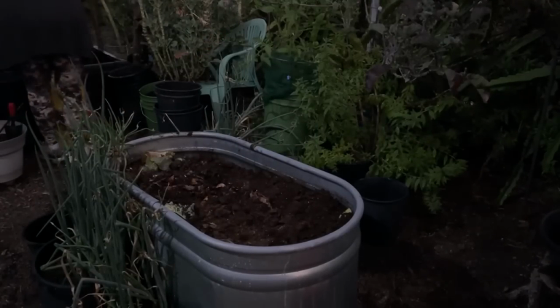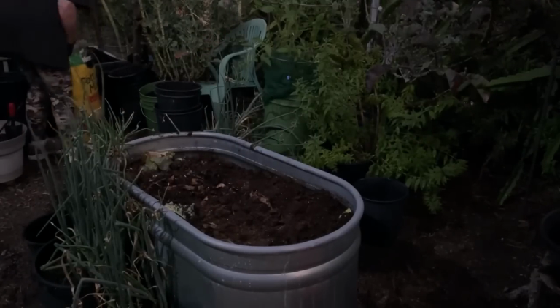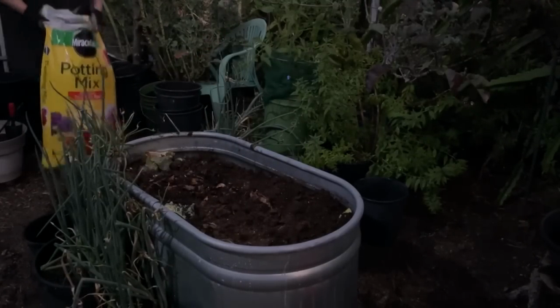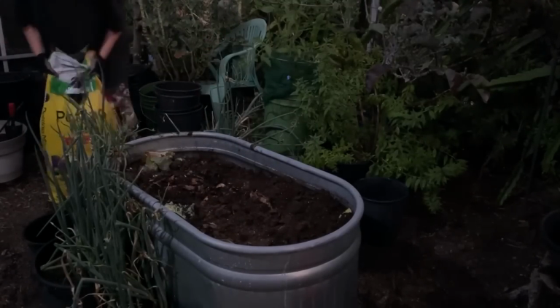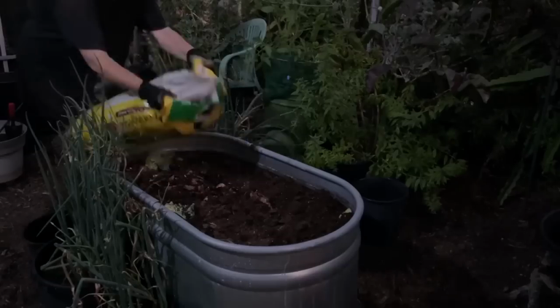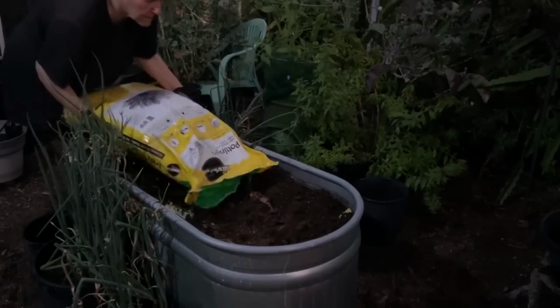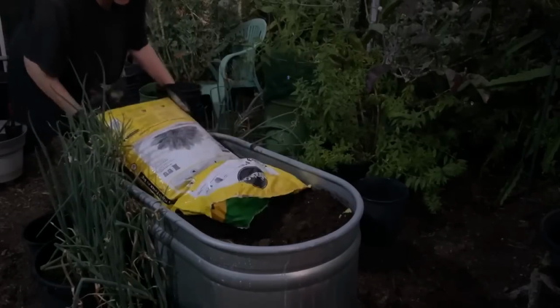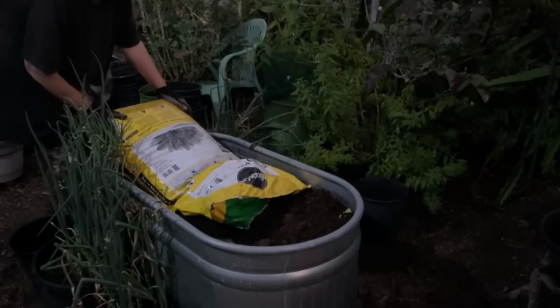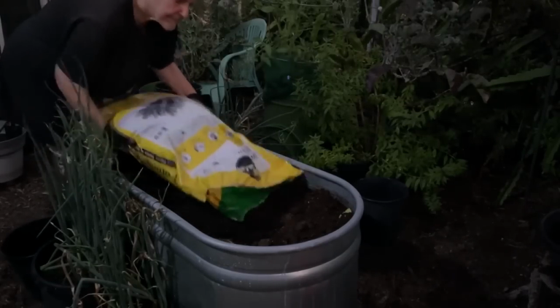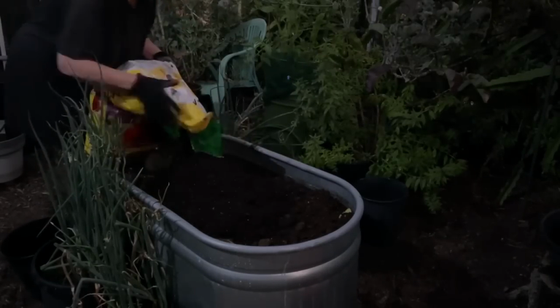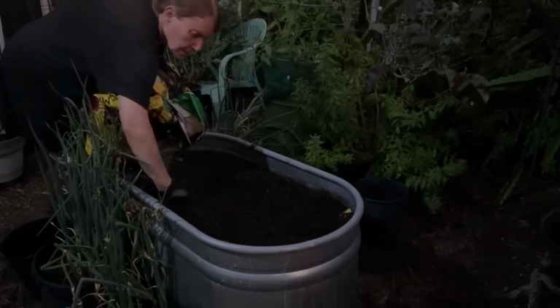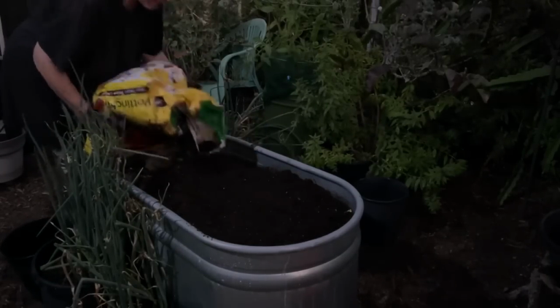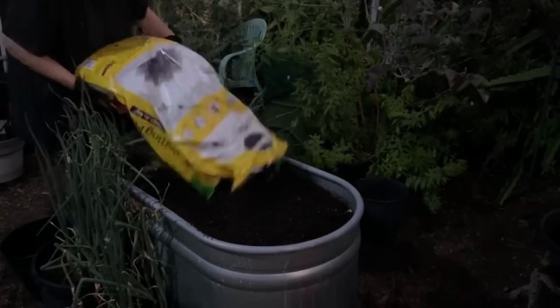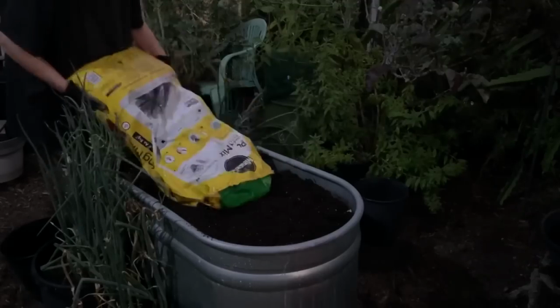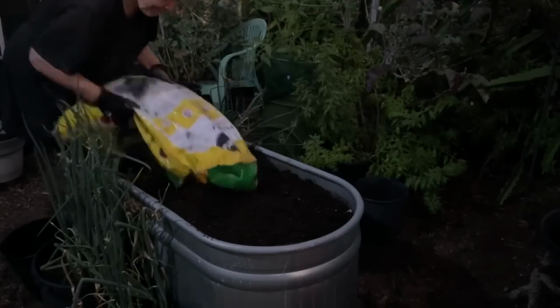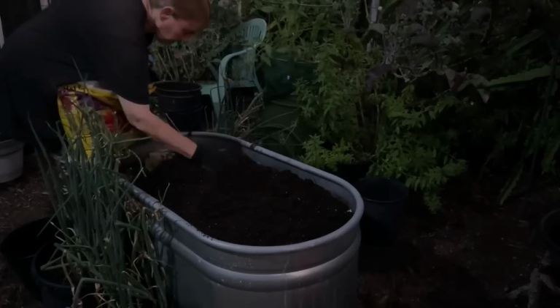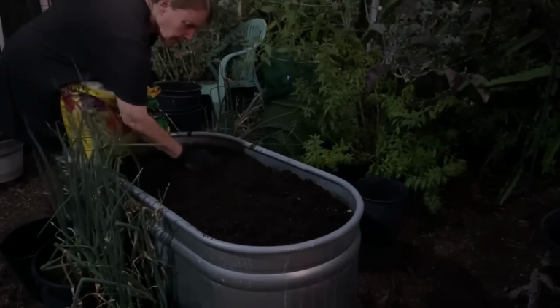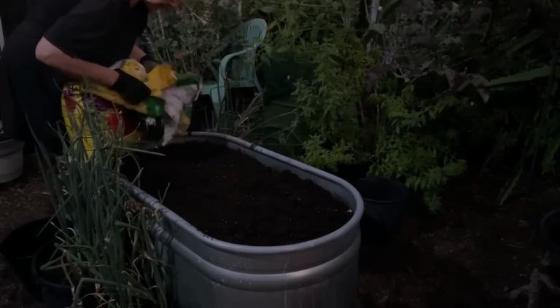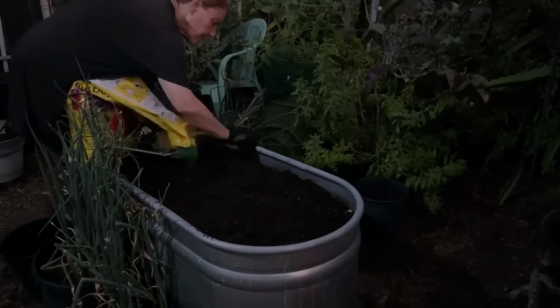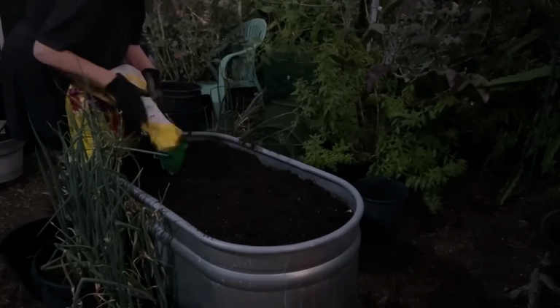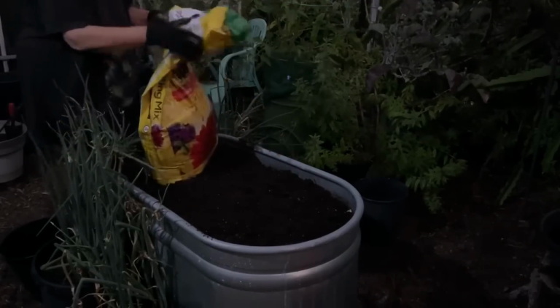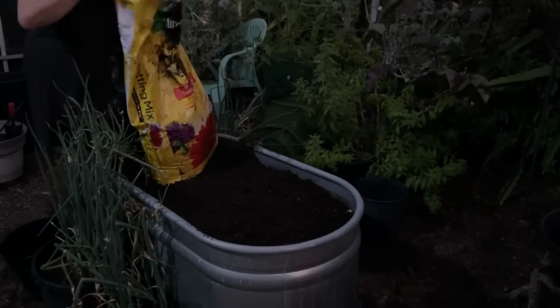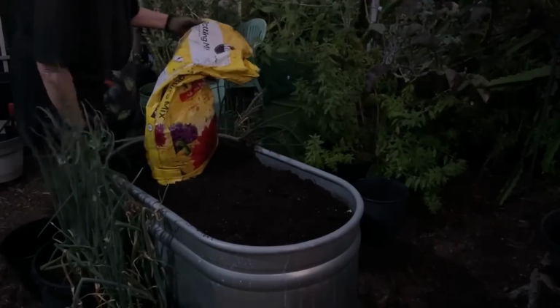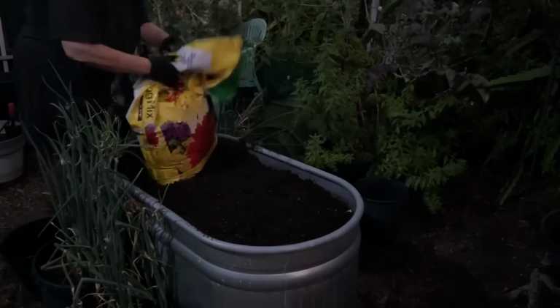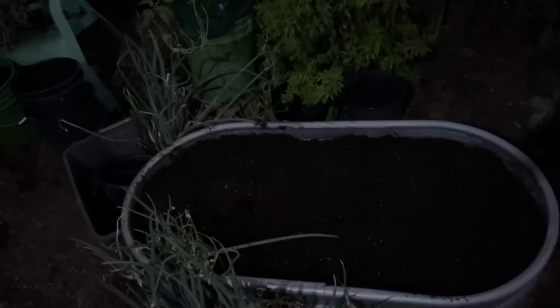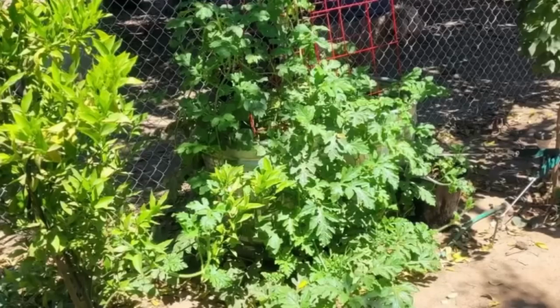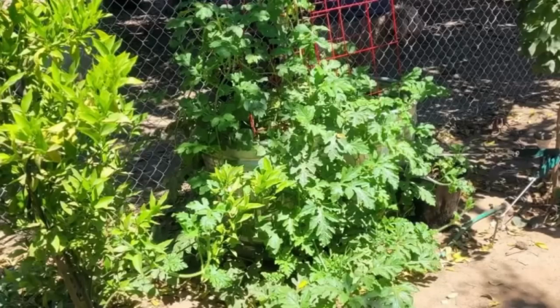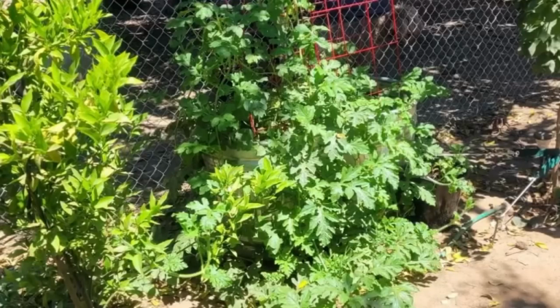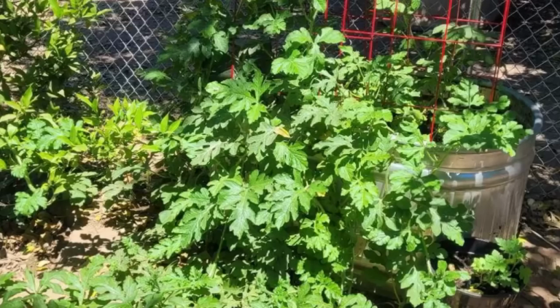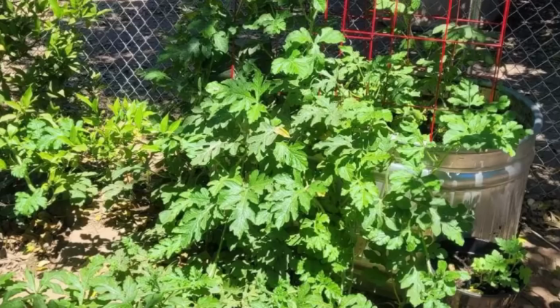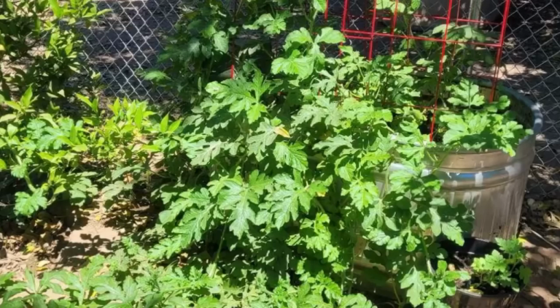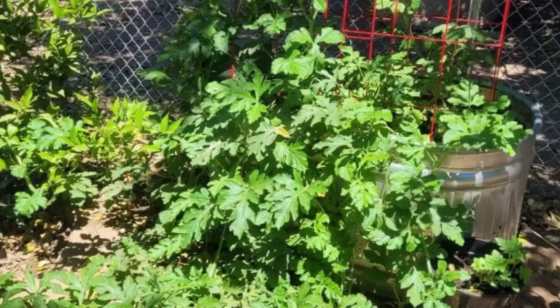Everything is from my garden. You should see my daughter's — she filled hers up and now she's got watermelon plants in there and they should really take off now that they've got a great established root system. I'll put a link to her trough so you can see that too.